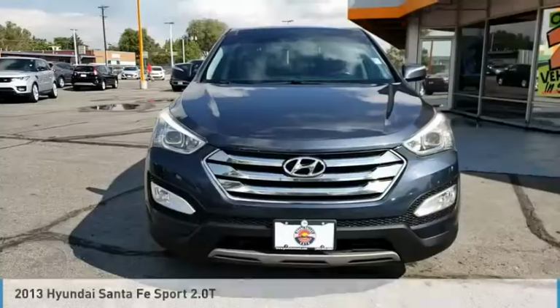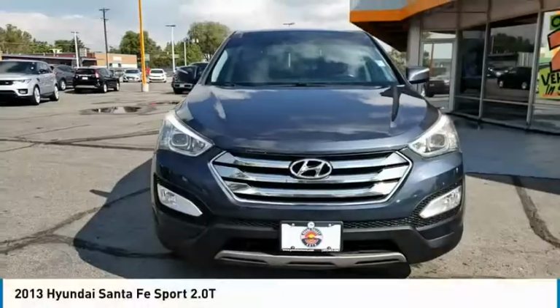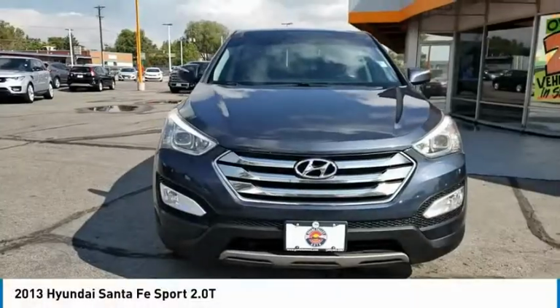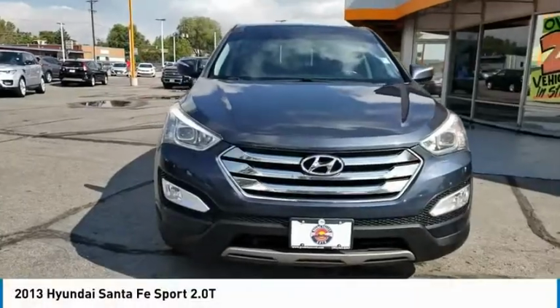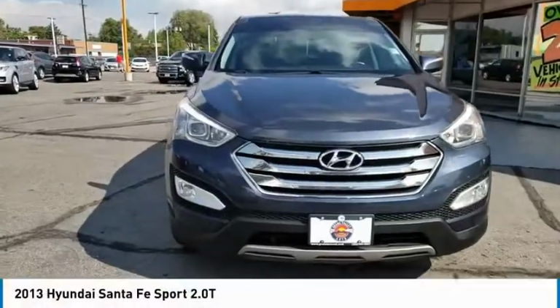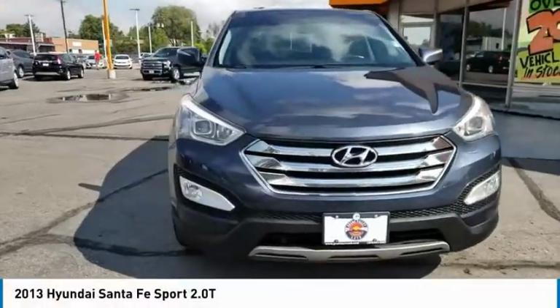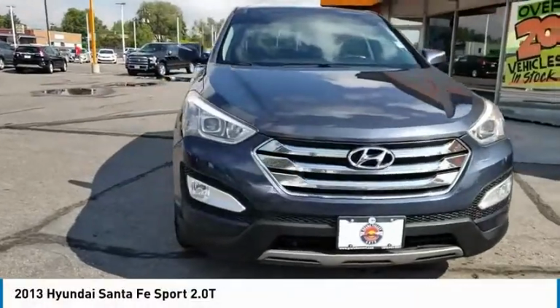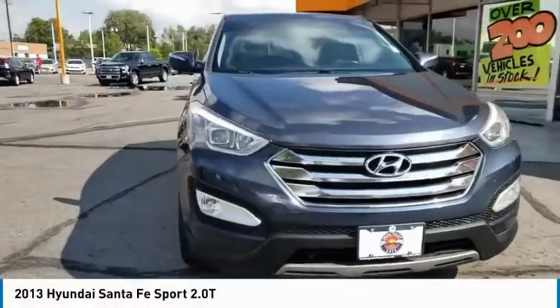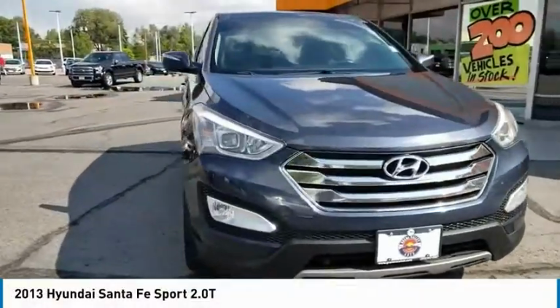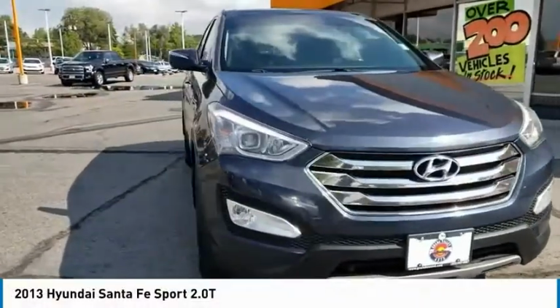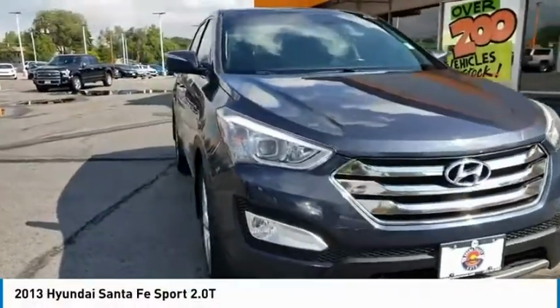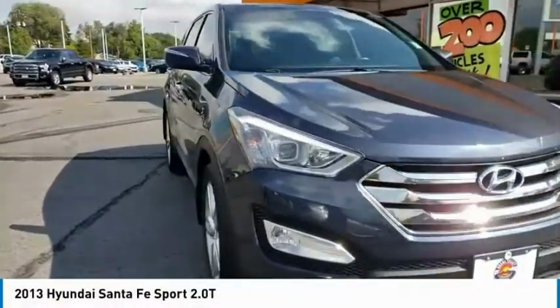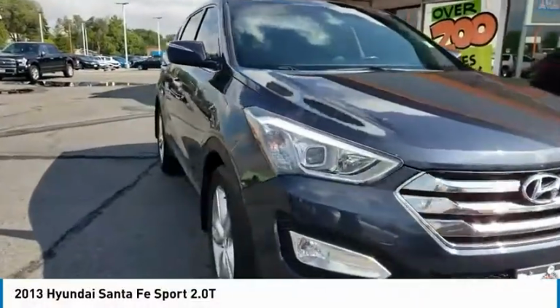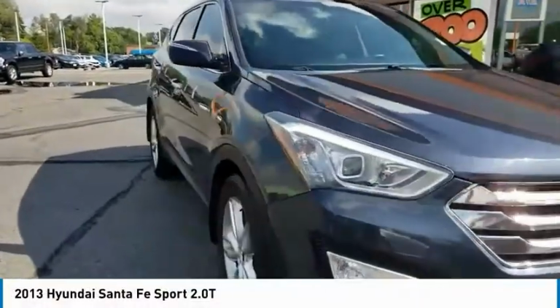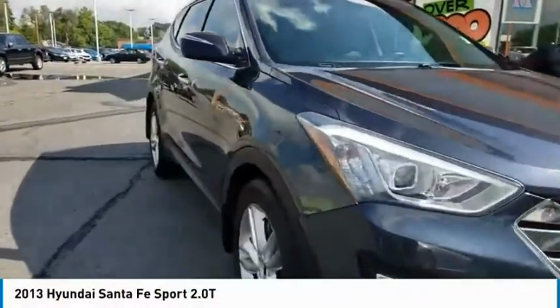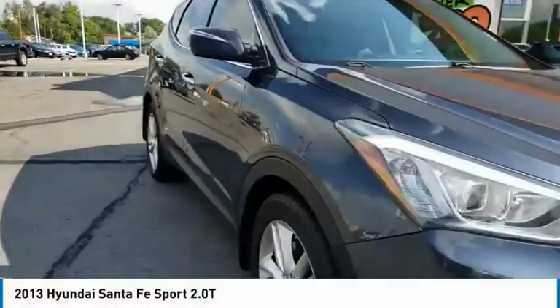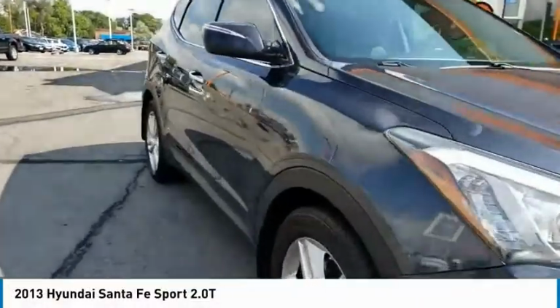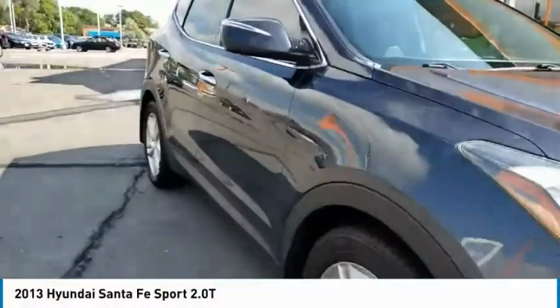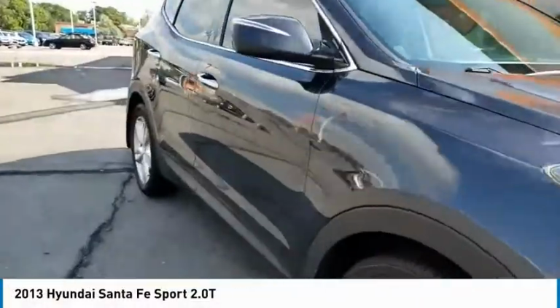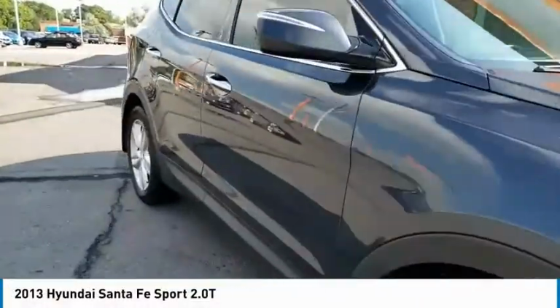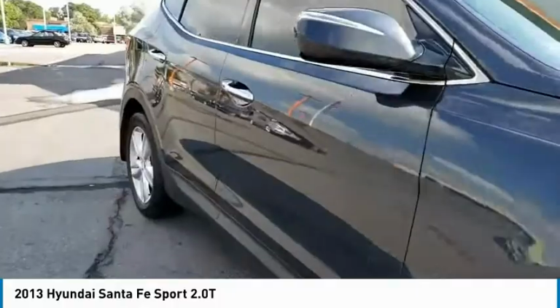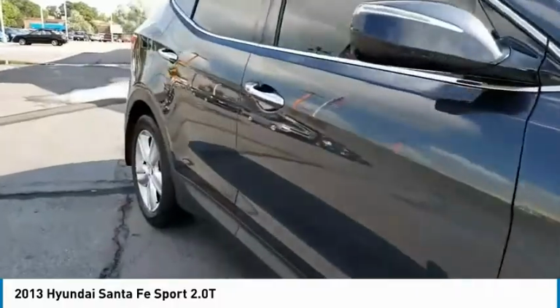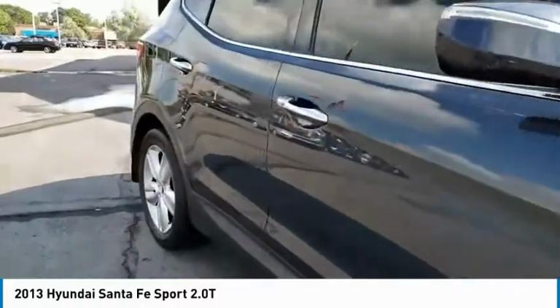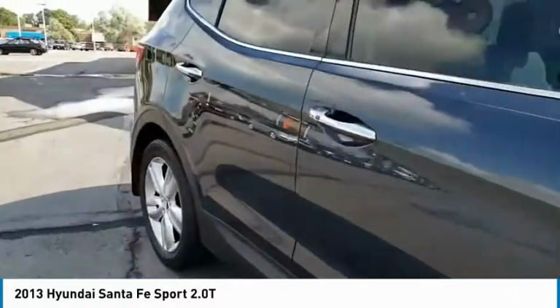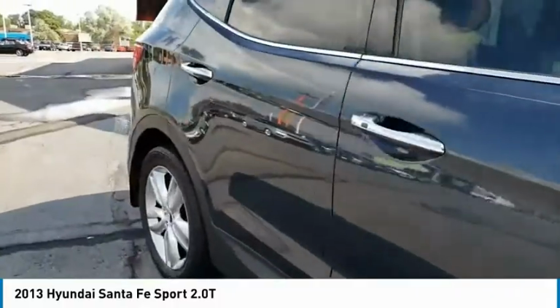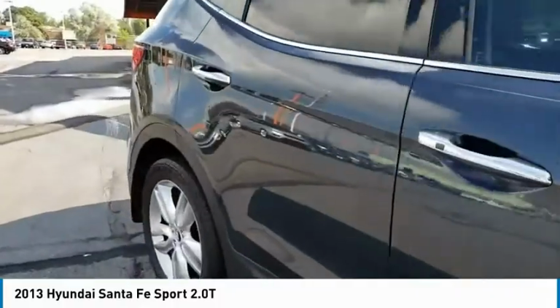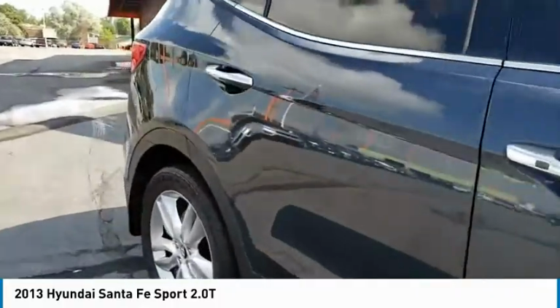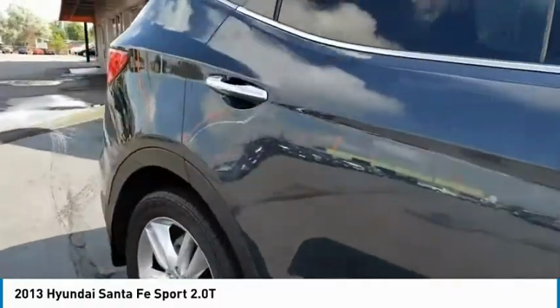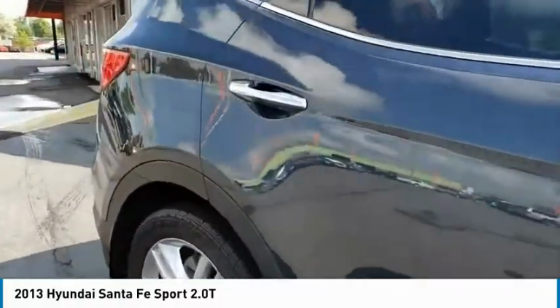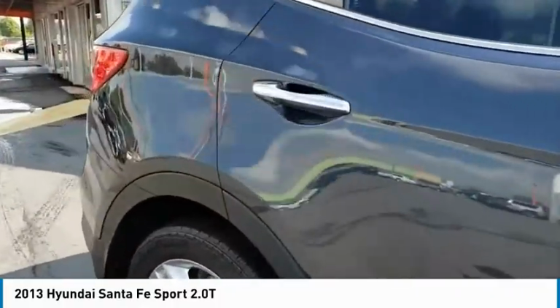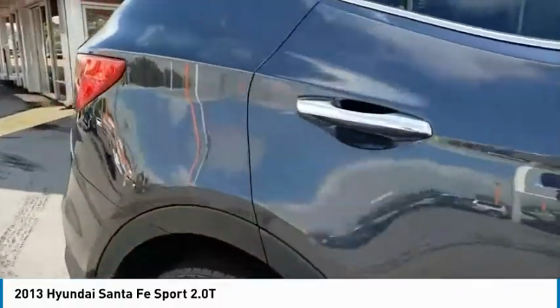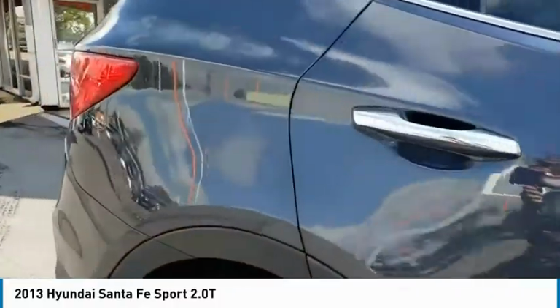Come test drive the 2013 Santa Fe. Style, quality, performance, value. Need we say more?